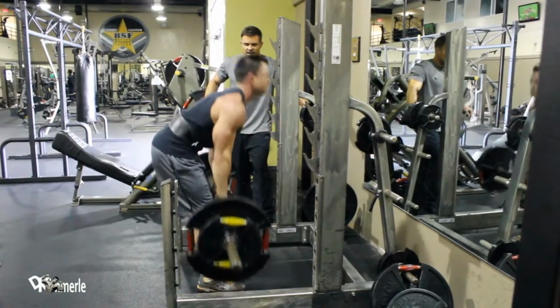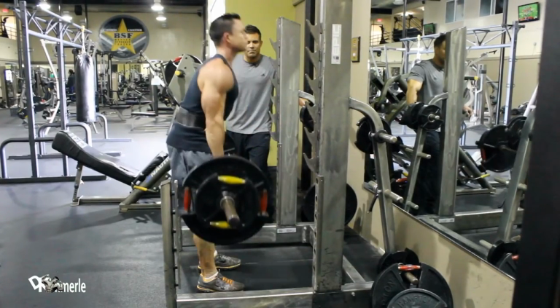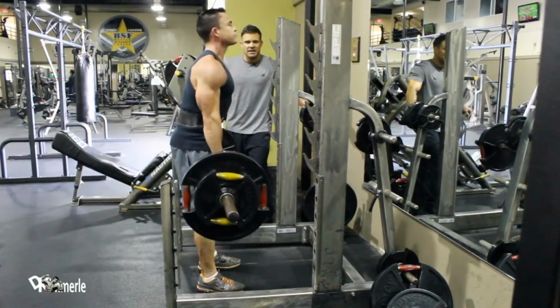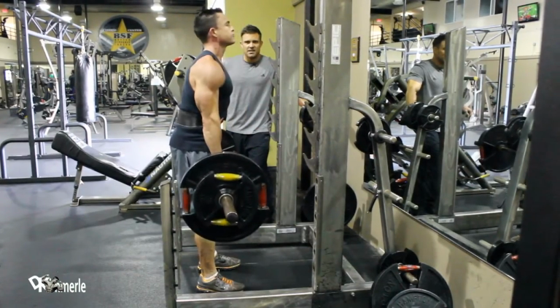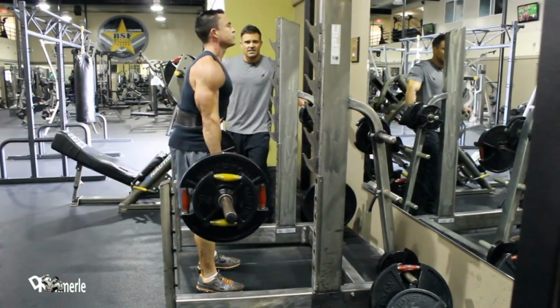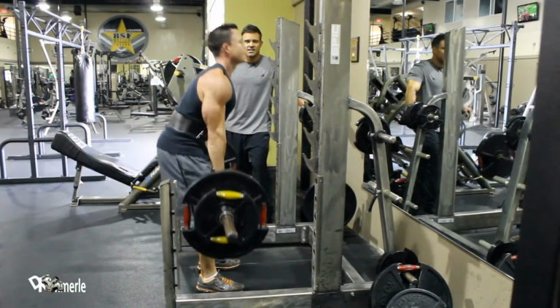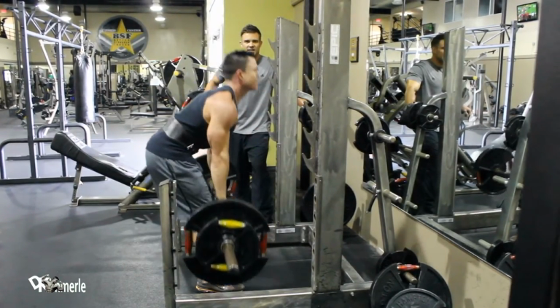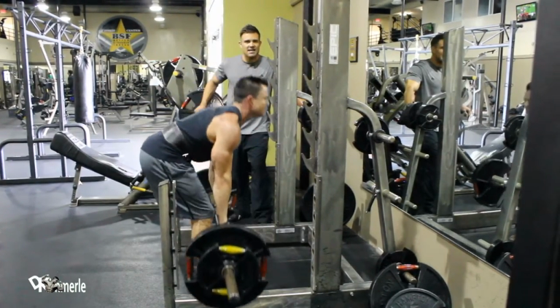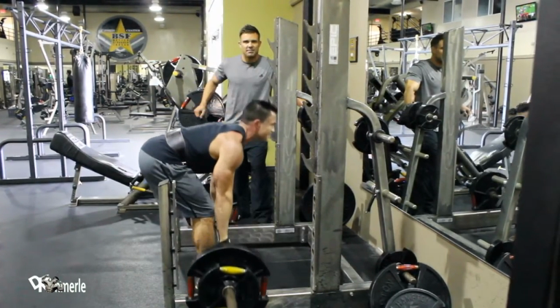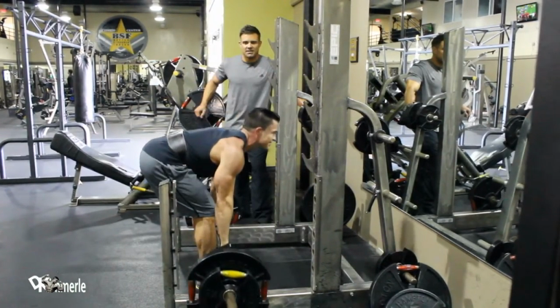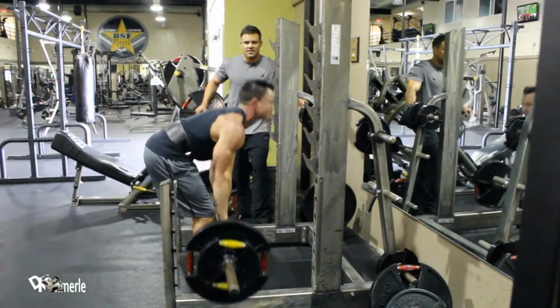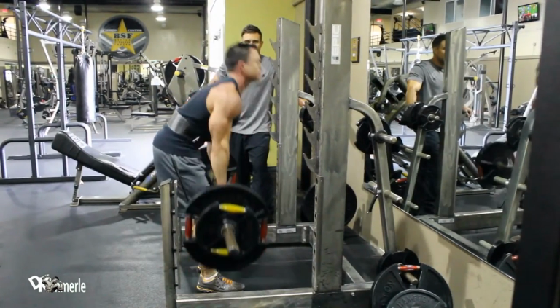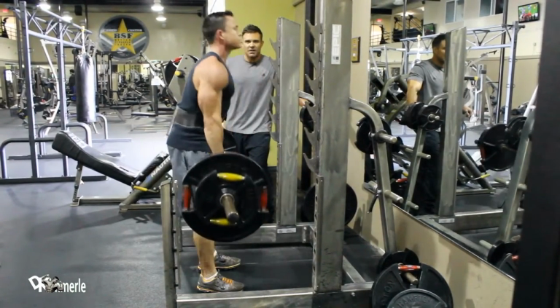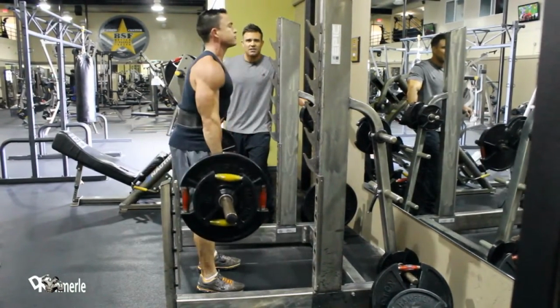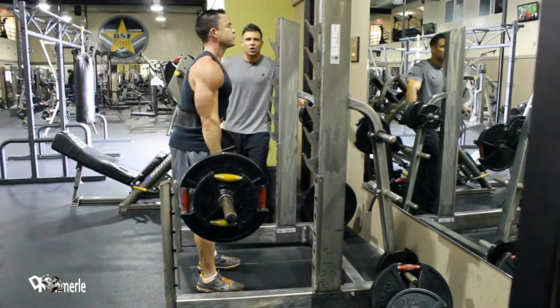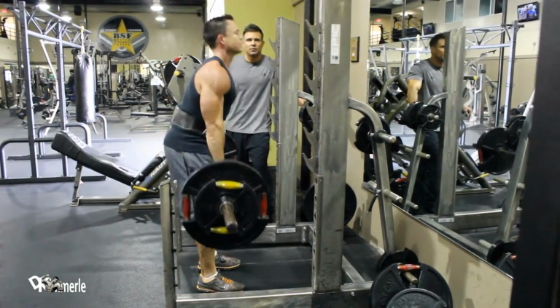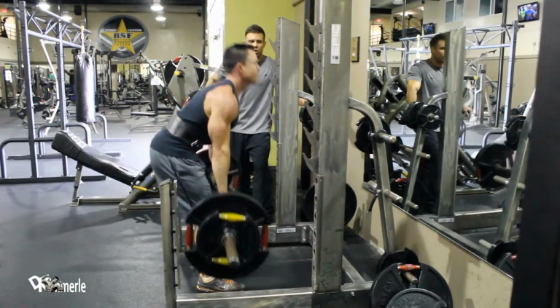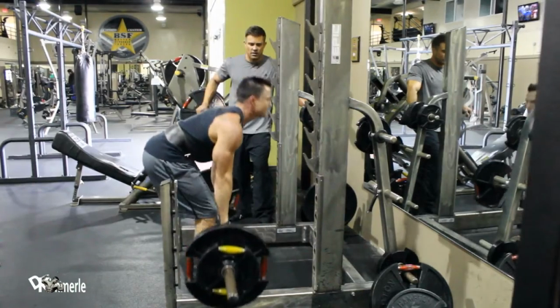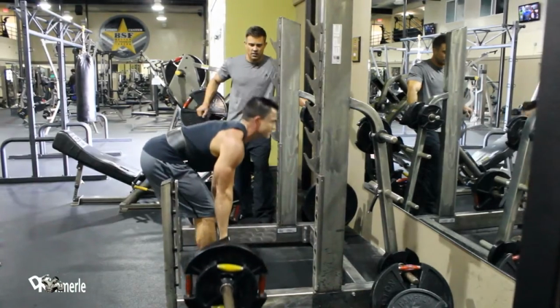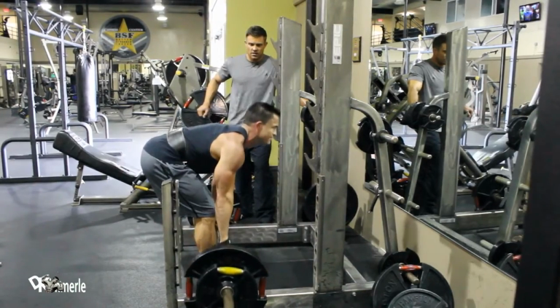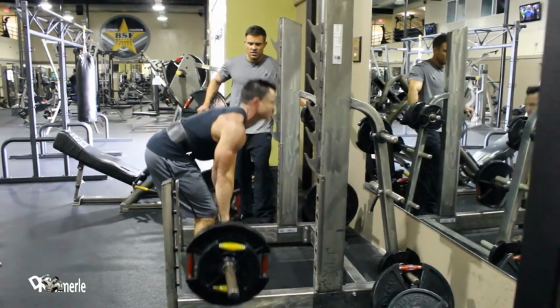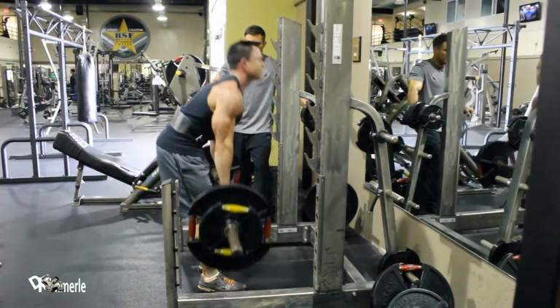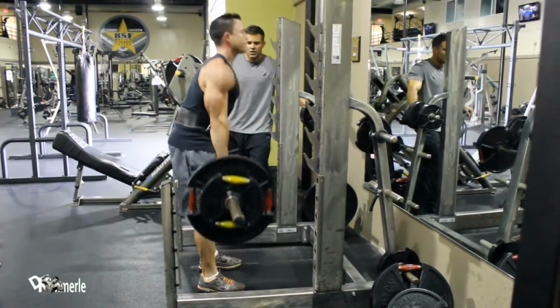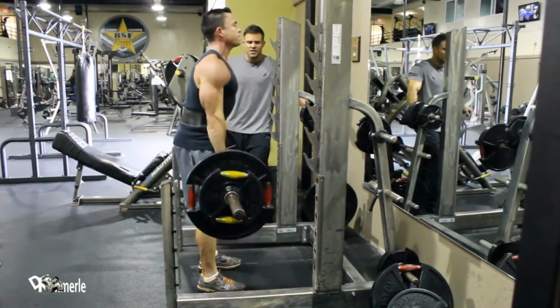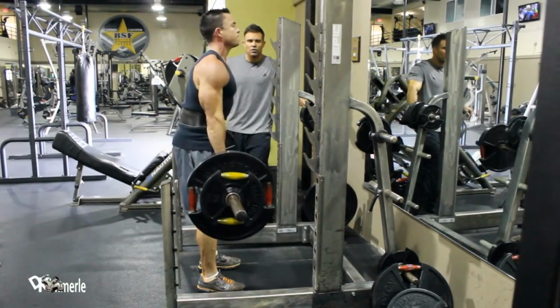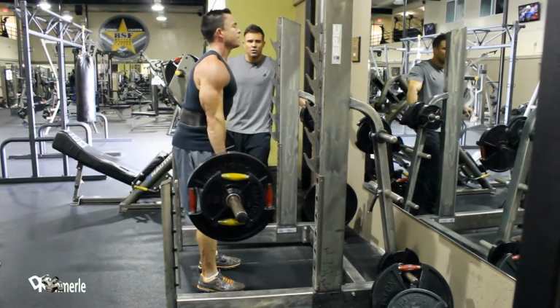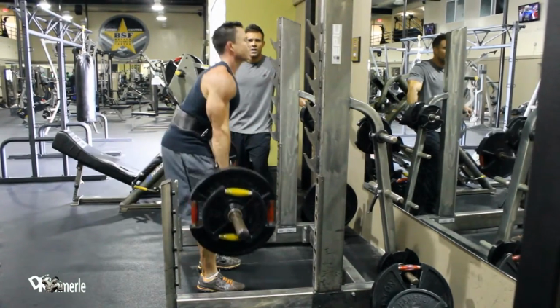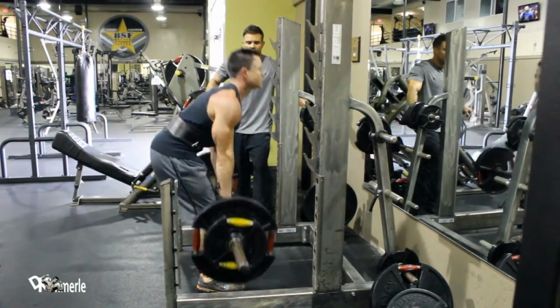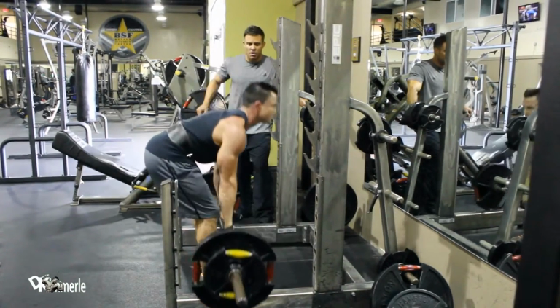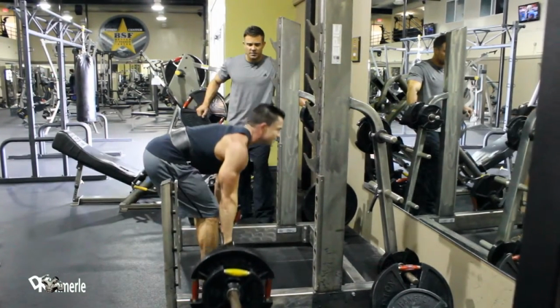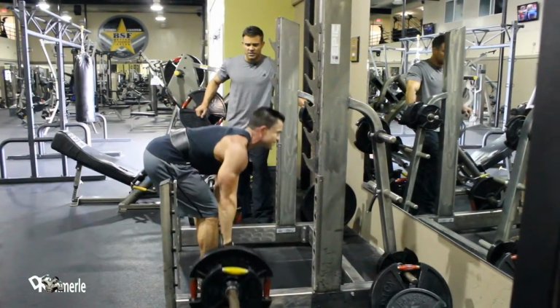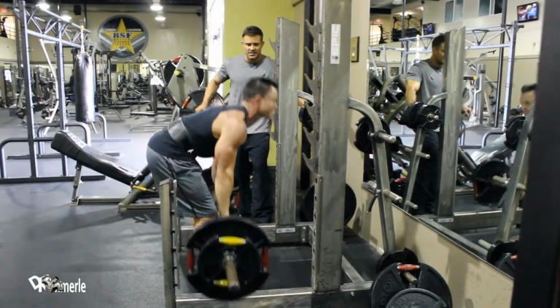Notice the slight bend in his legs — it allows him to go a little bit lower. Notice how close the bar is coming to his legs.